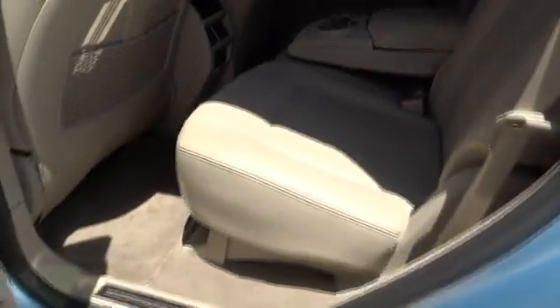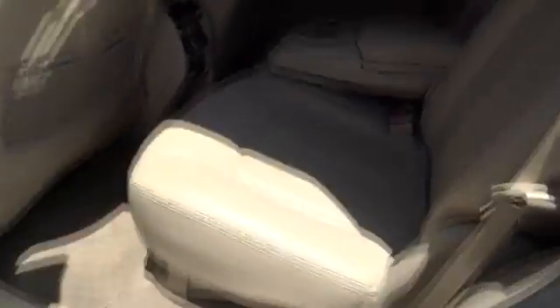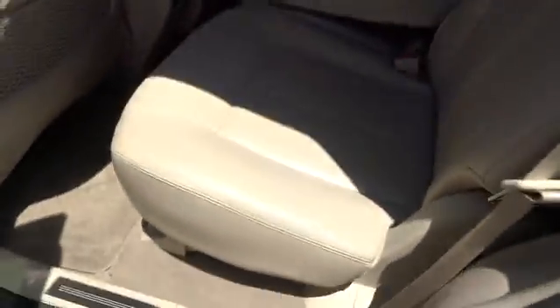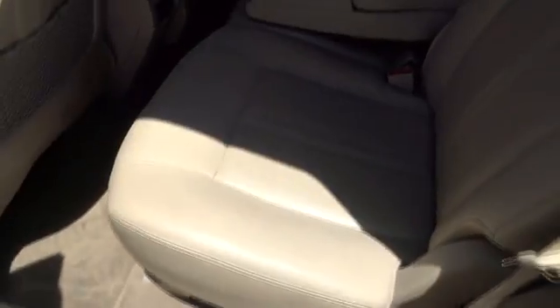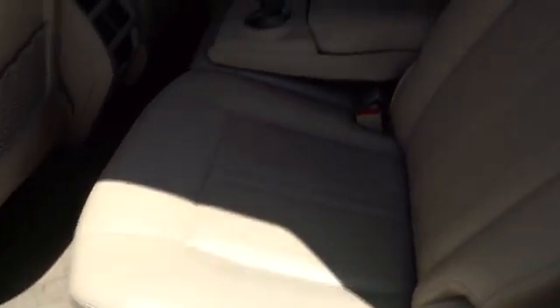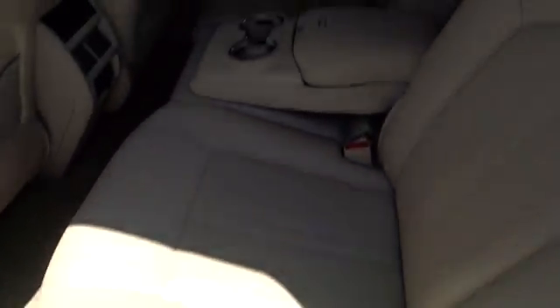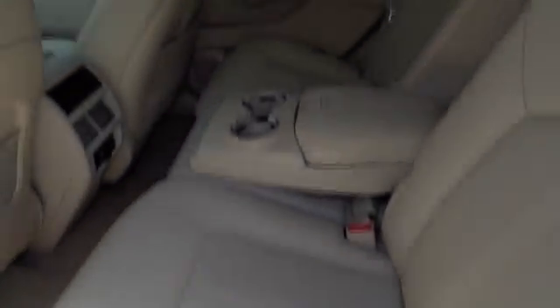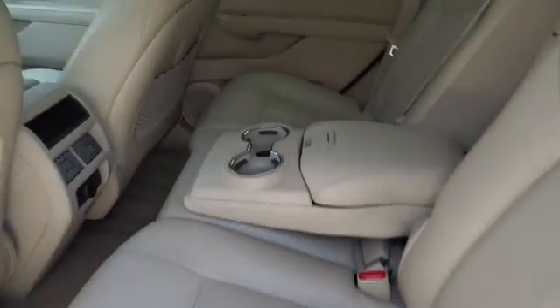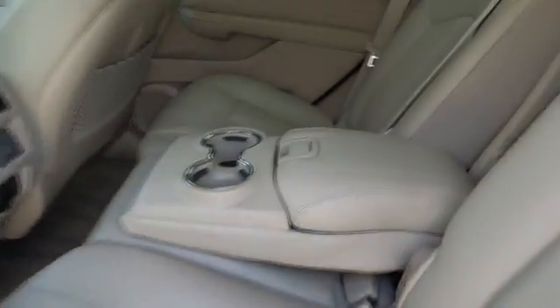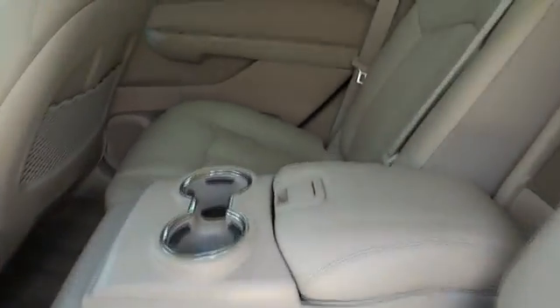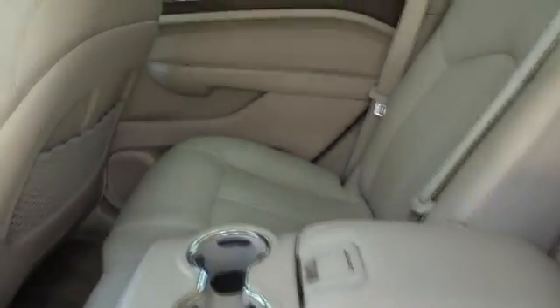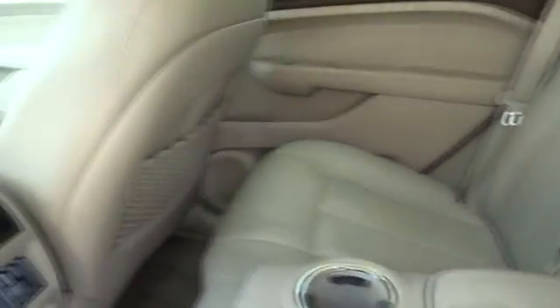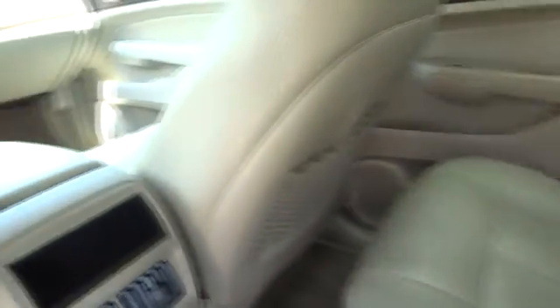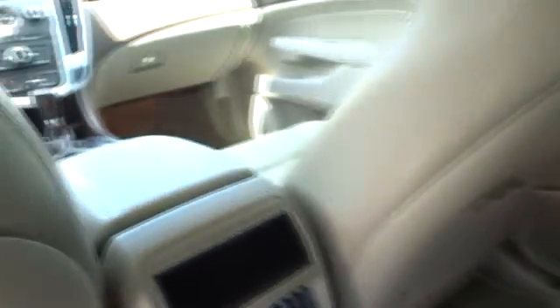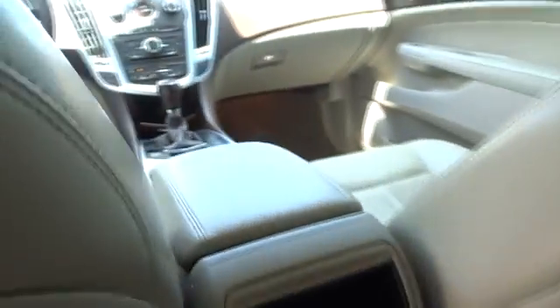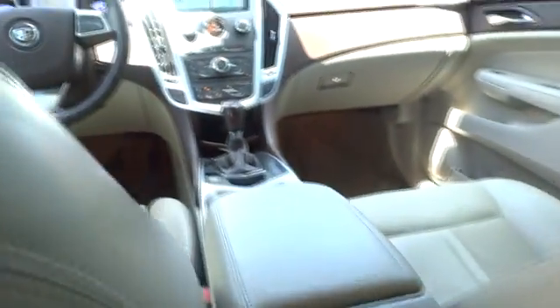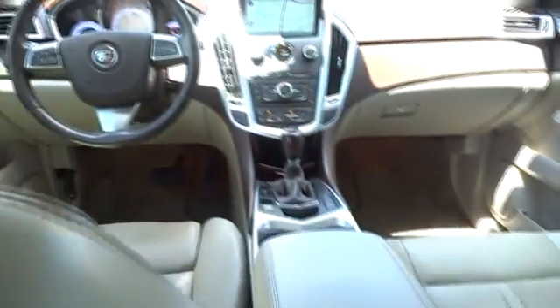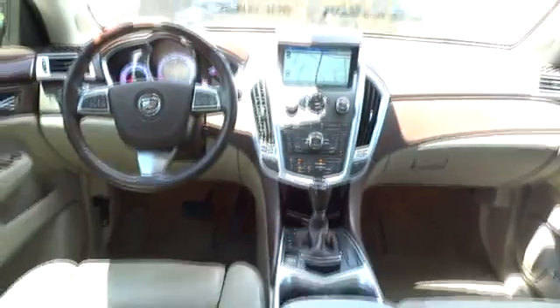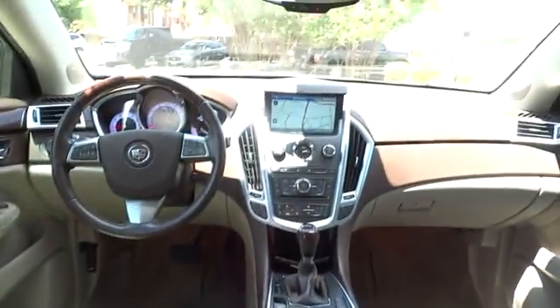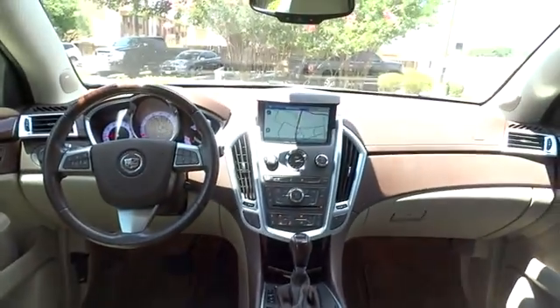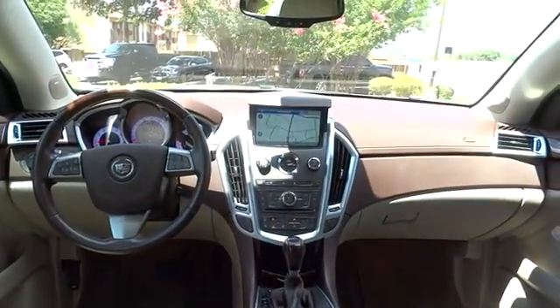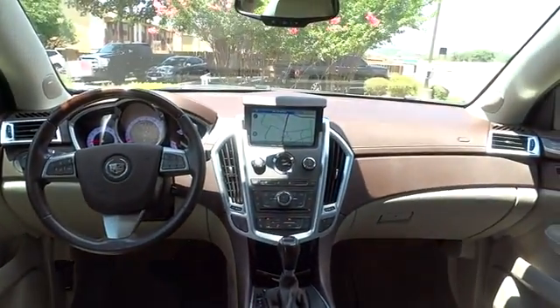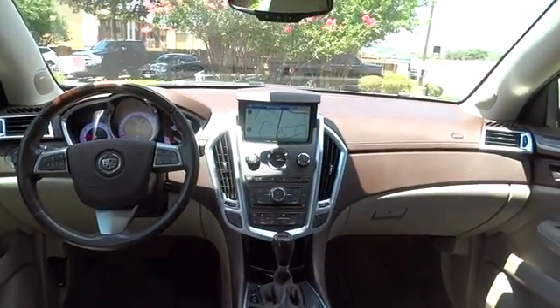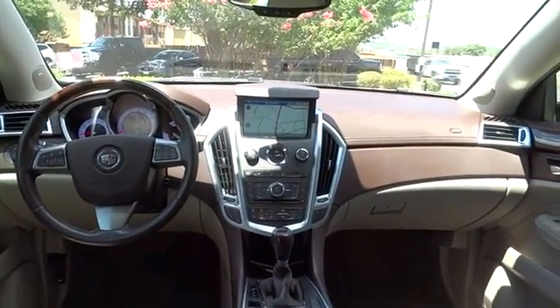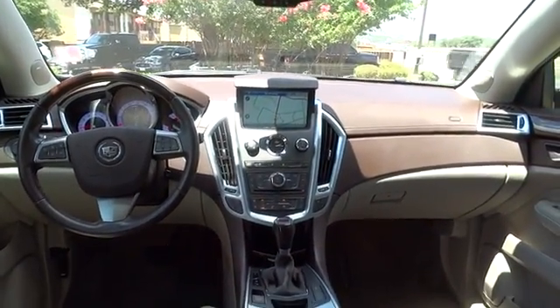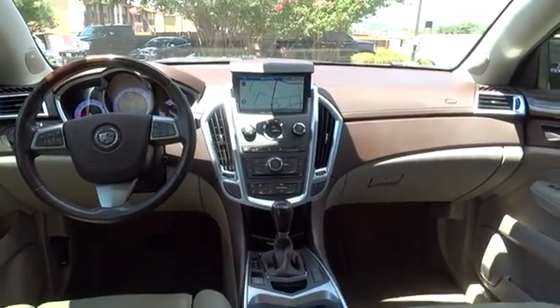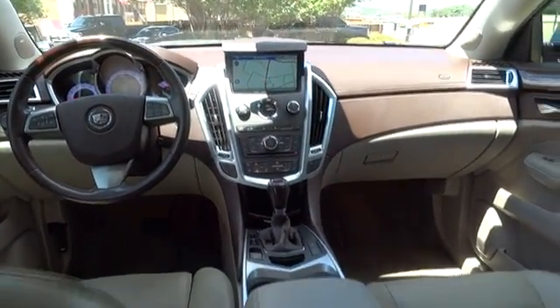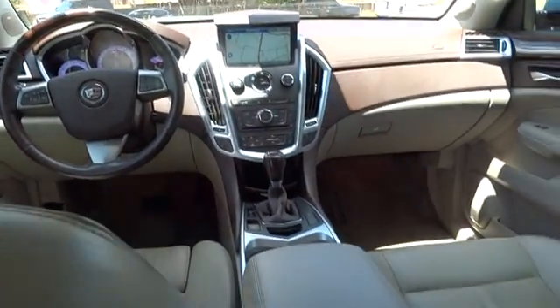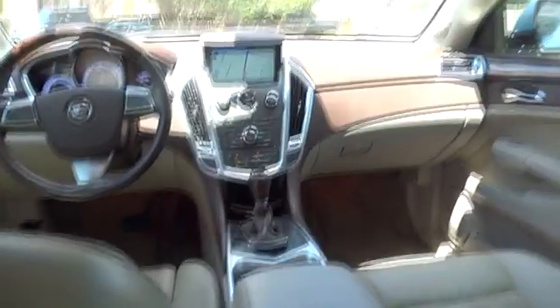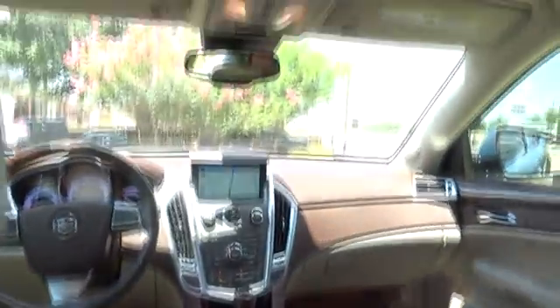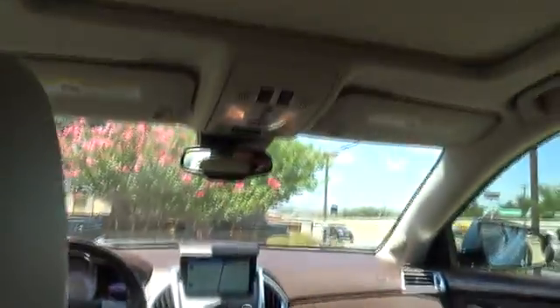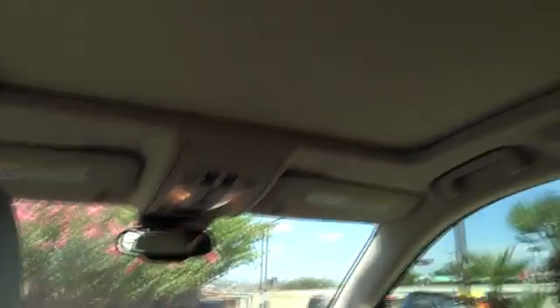Stability control, remote engine start, anti-lock braking system, traction control, keyless entry, backup camera, power passenger seat, steering wheel audio control, Bluetooth, moonroof.